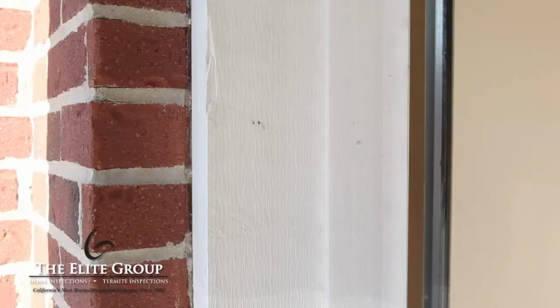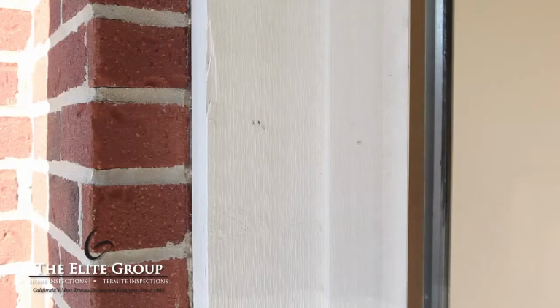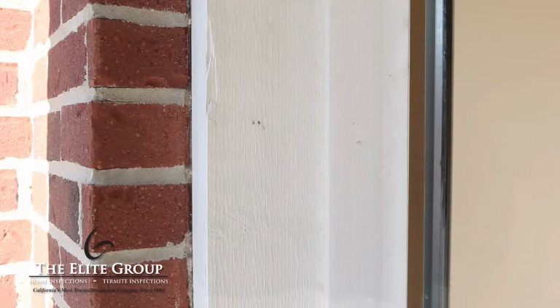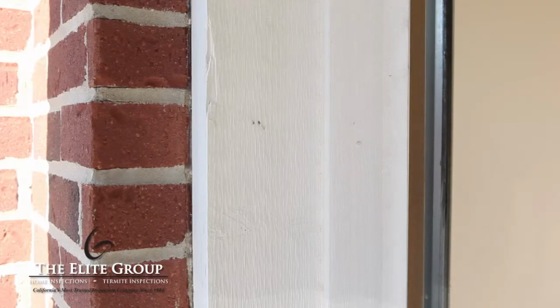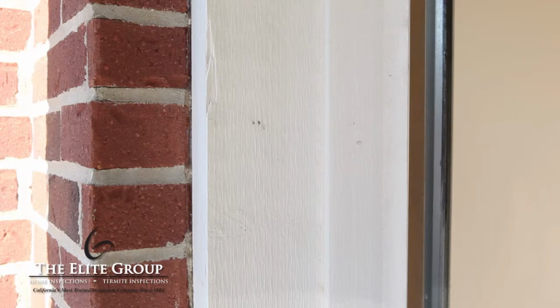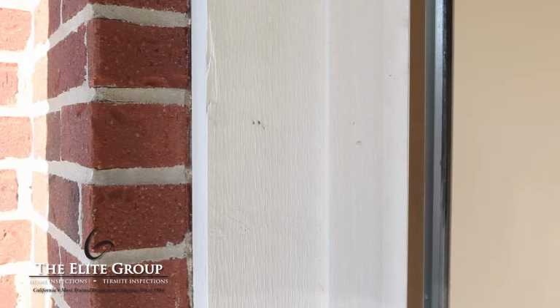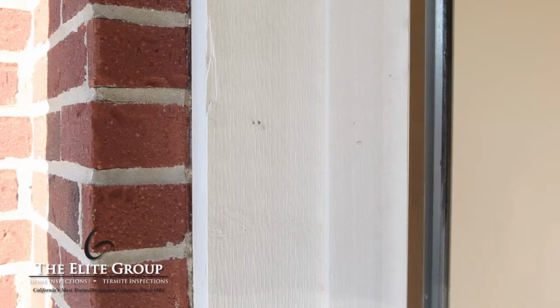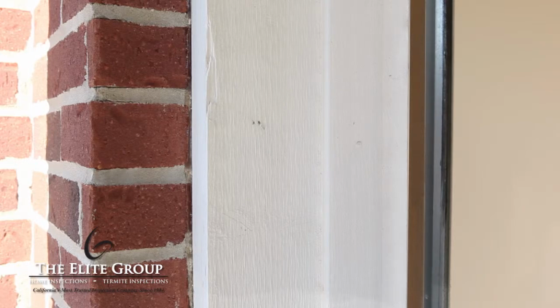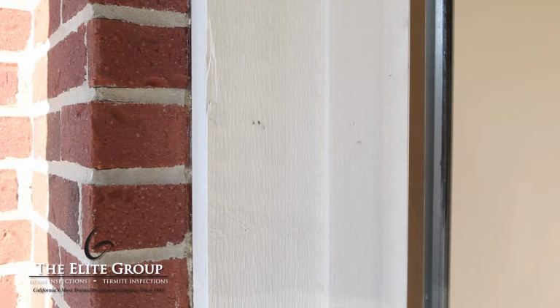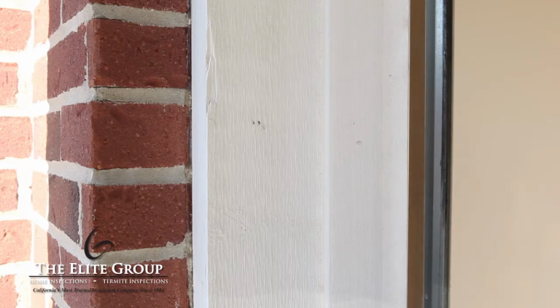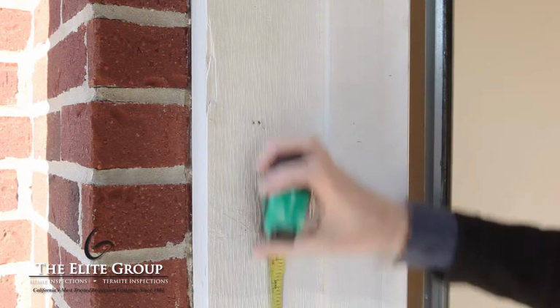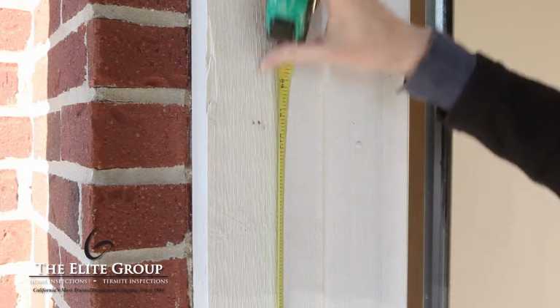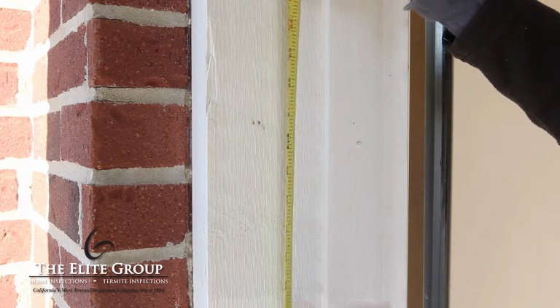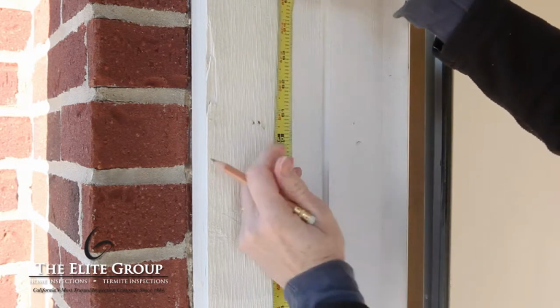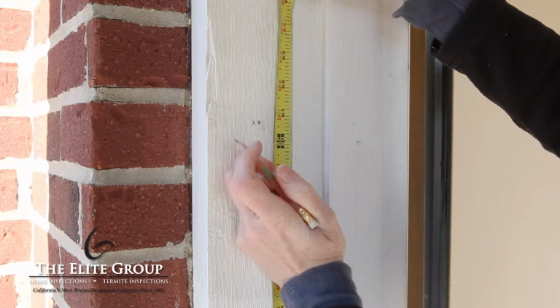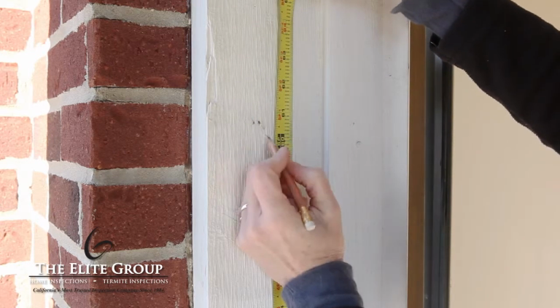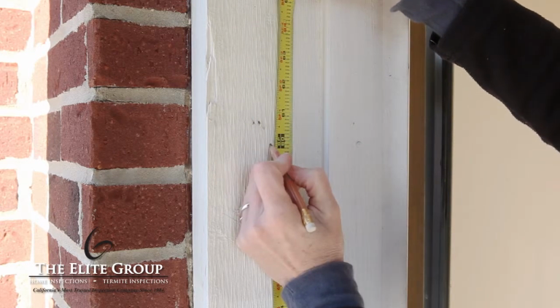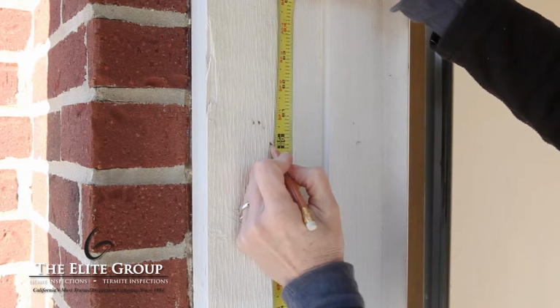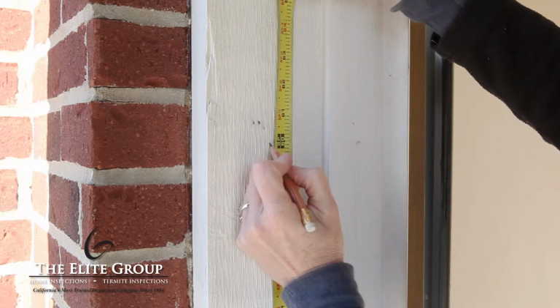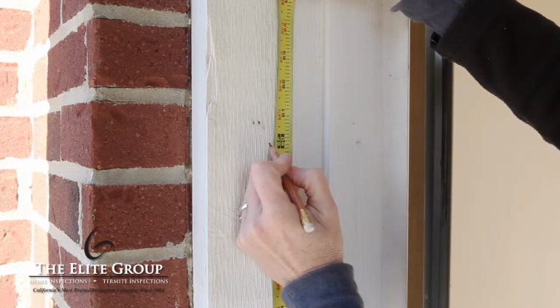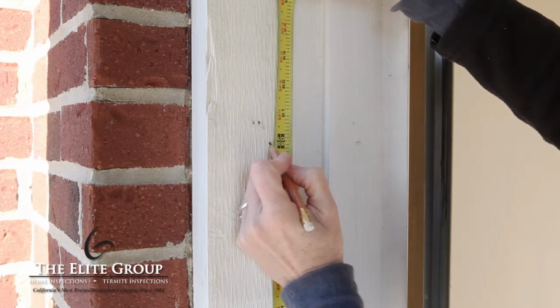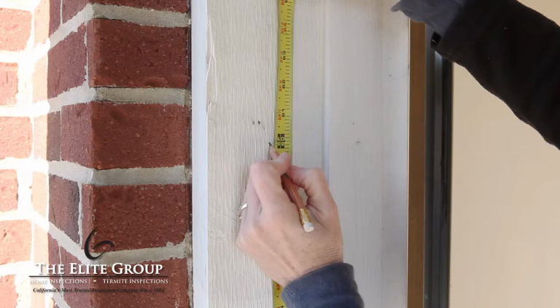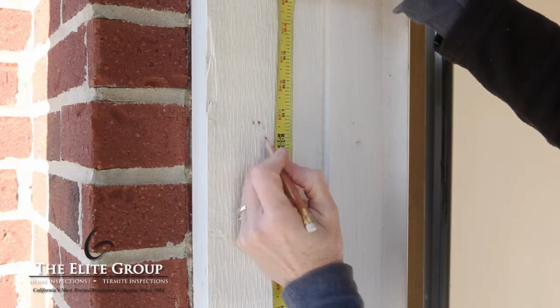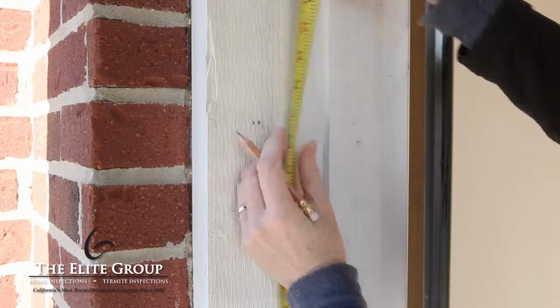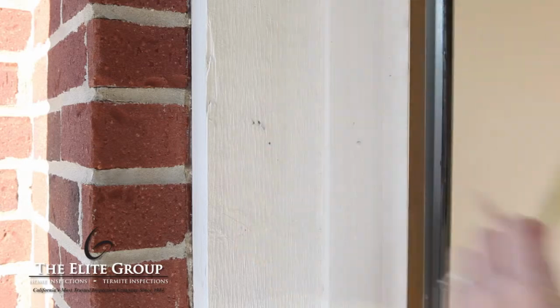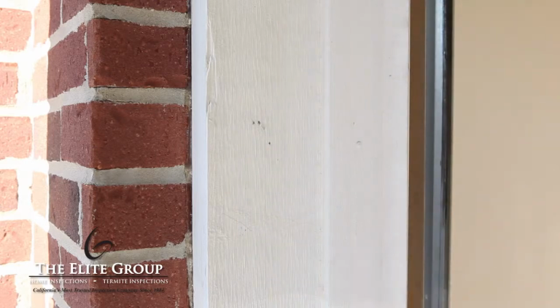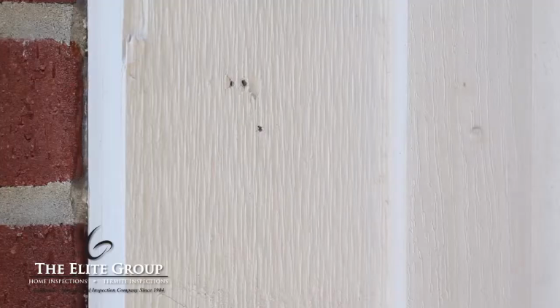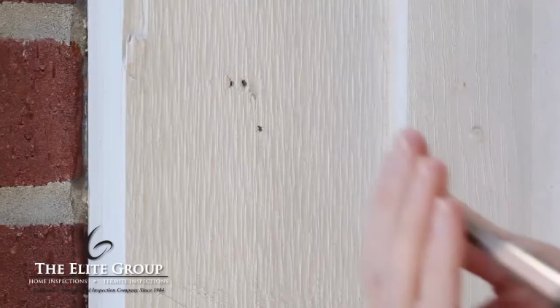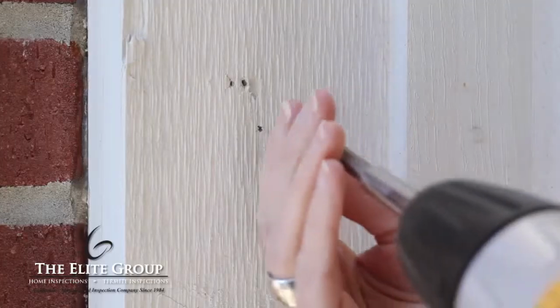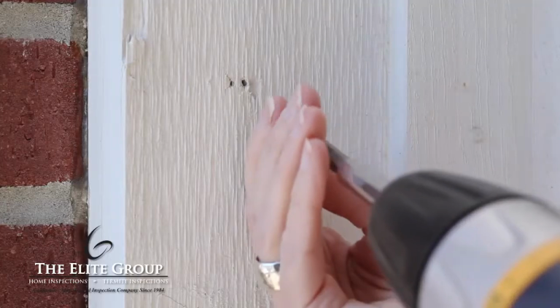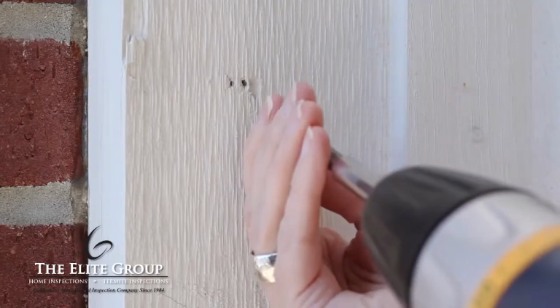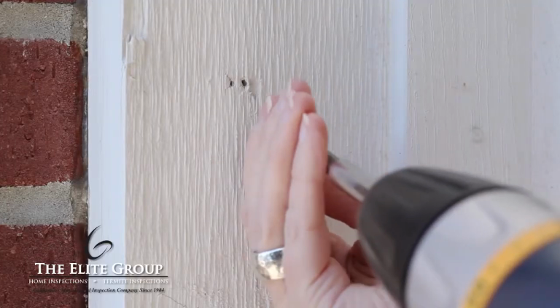Pick a convenient location for the keypad. Measure from the ground up about 5 feet and mark your measurement with your pencil. This is where the top screw should be placed for the keypad.